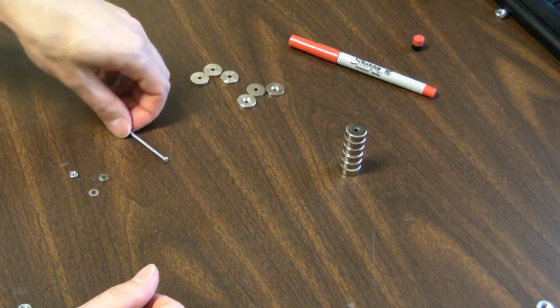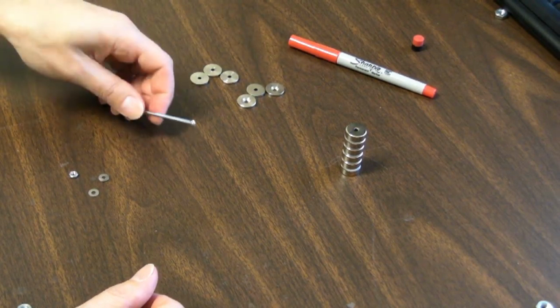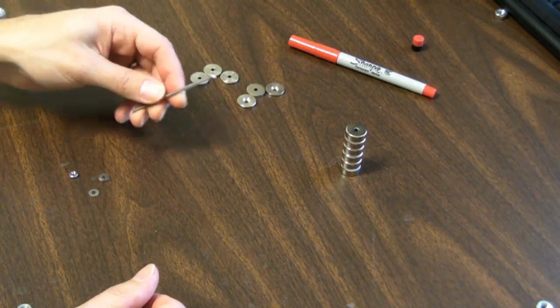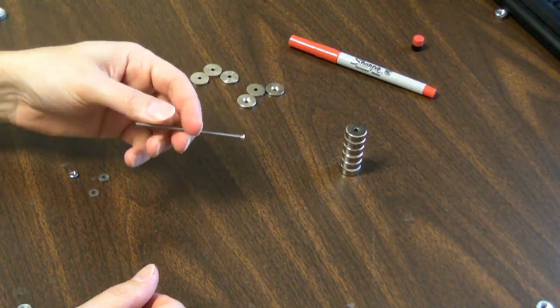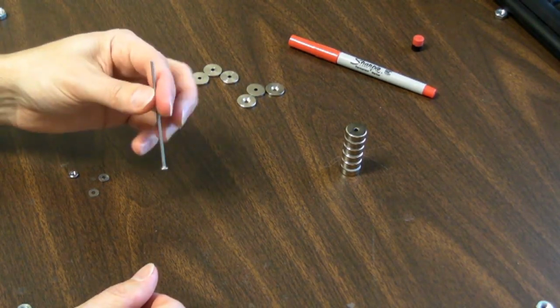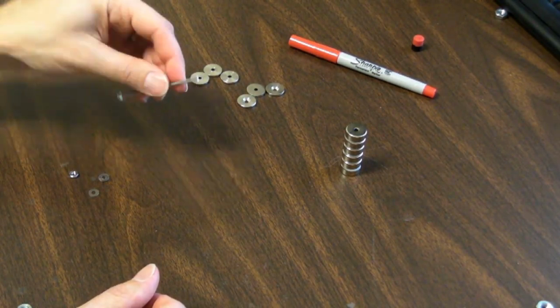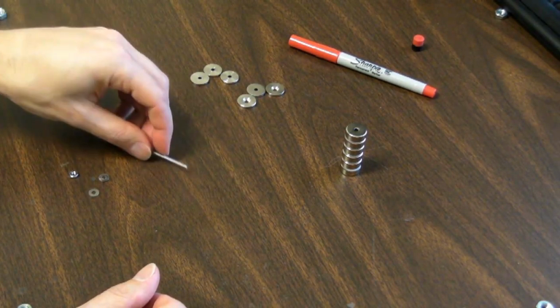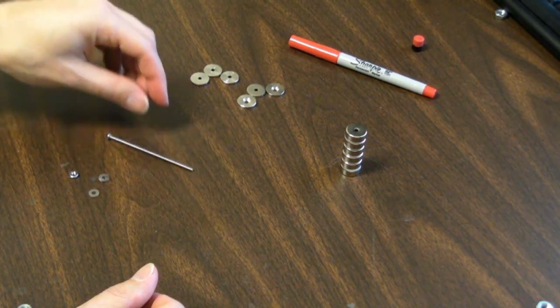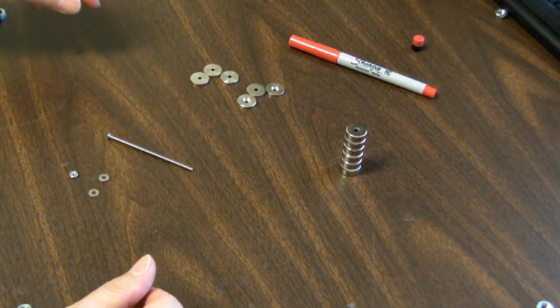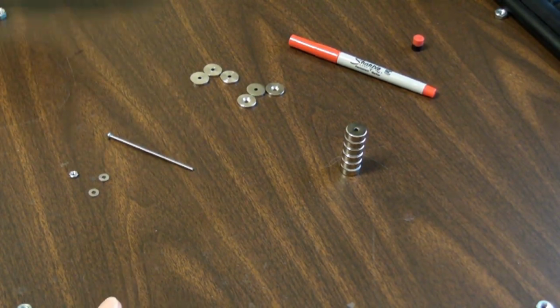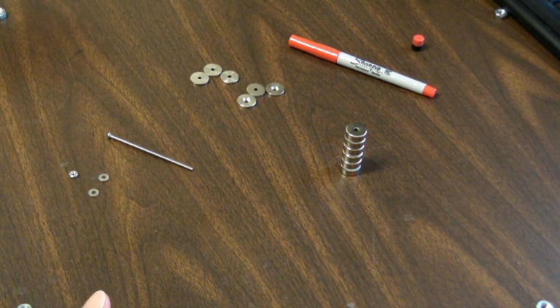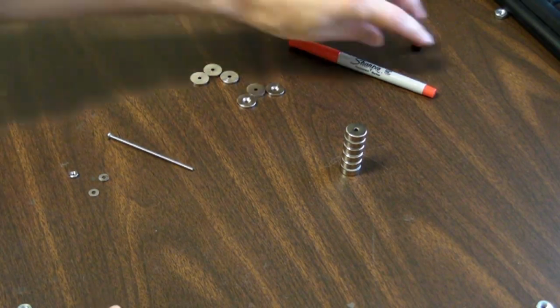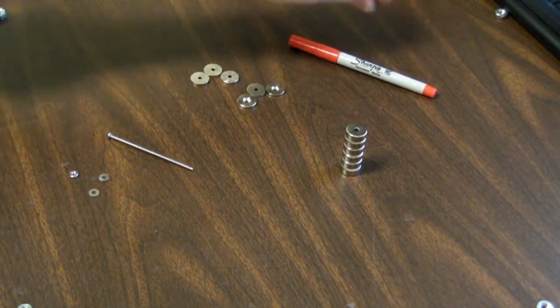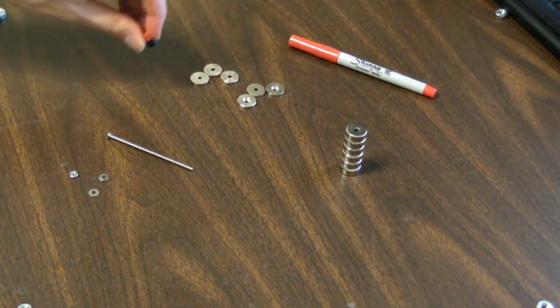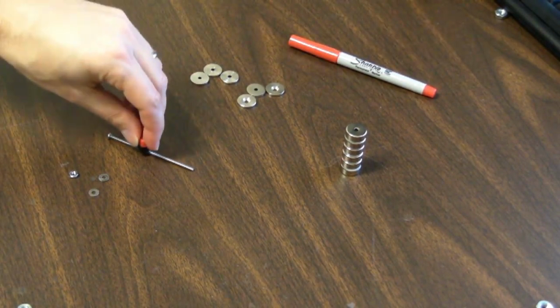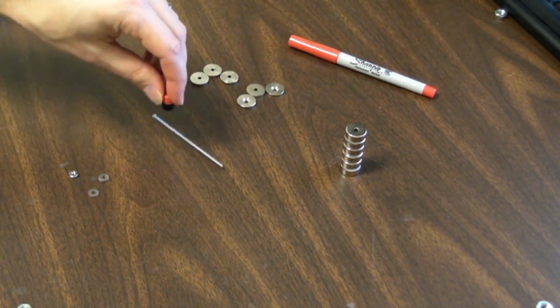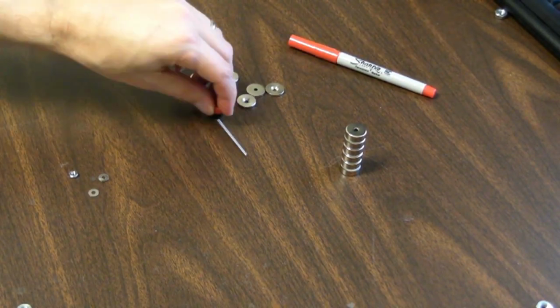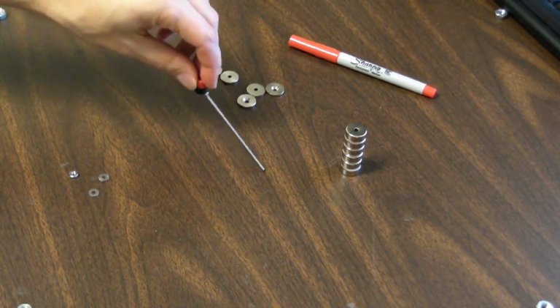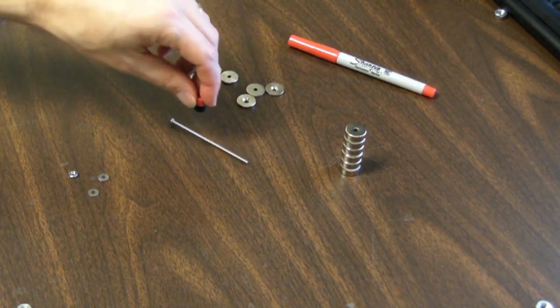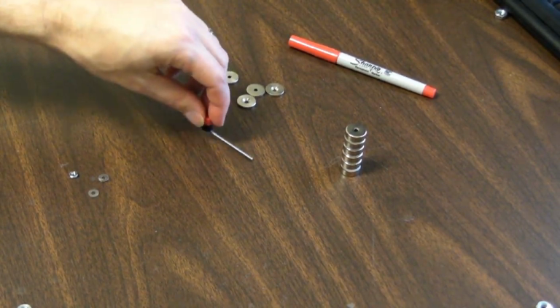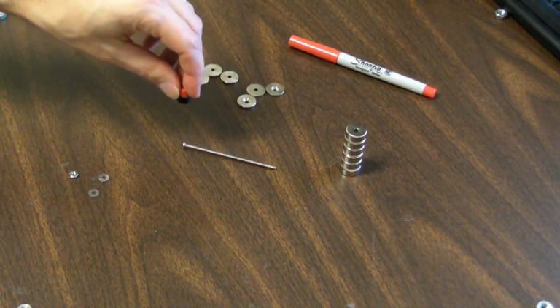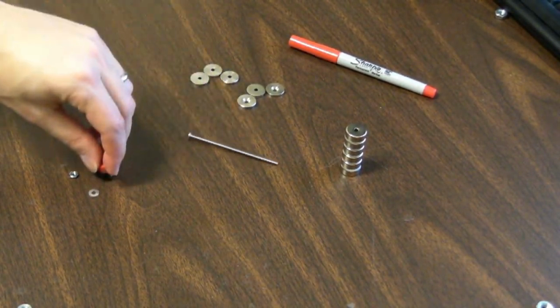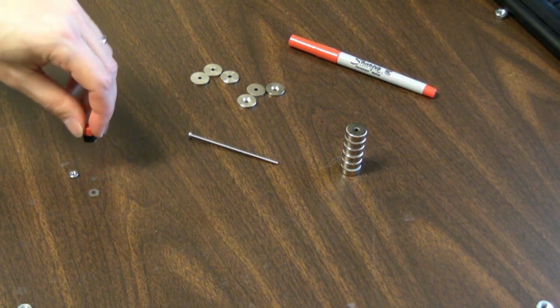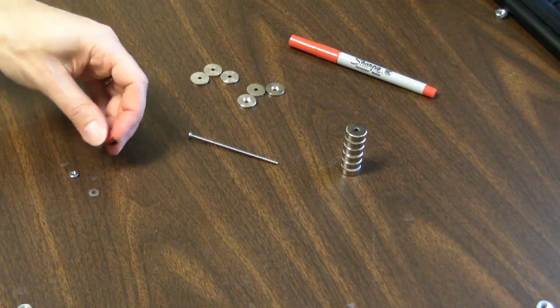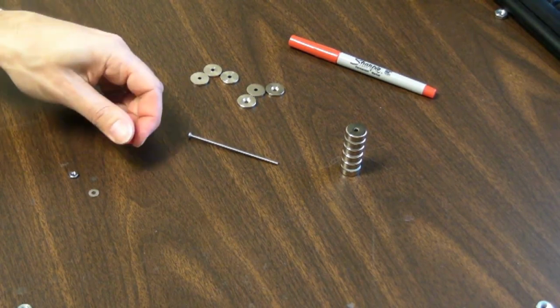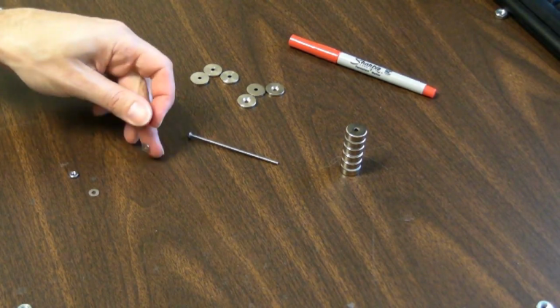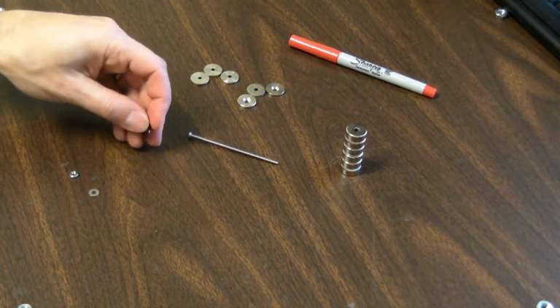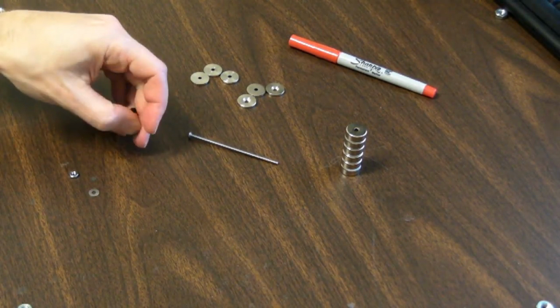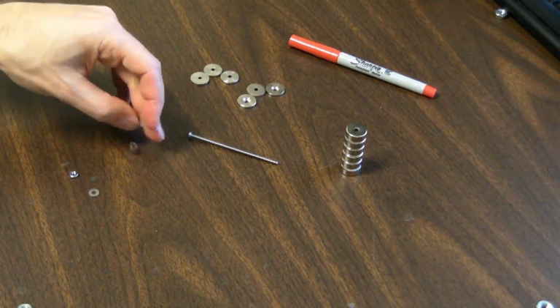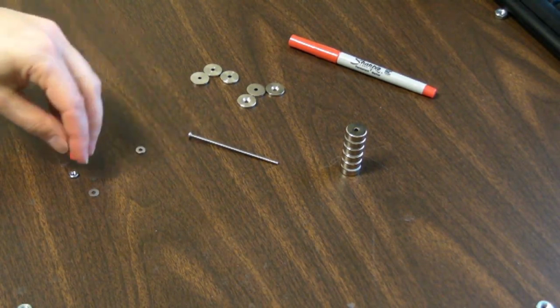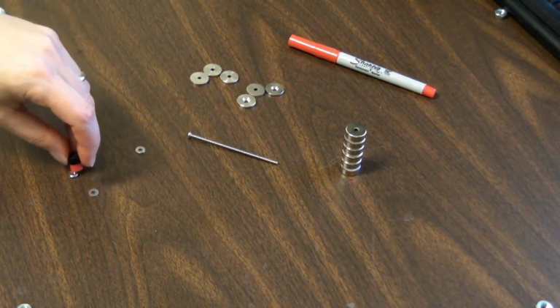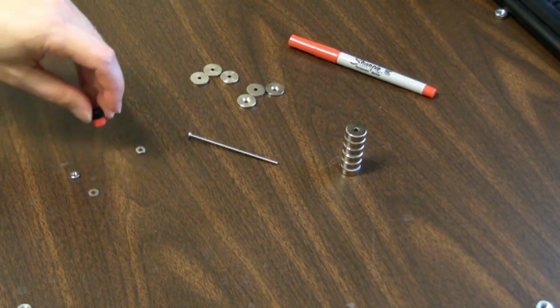And we use some stainless hardware. You don't have to use stainless — you could use regular steel. This is slightly magnetic. It's a little easier to work with the stainless, but you could use either.